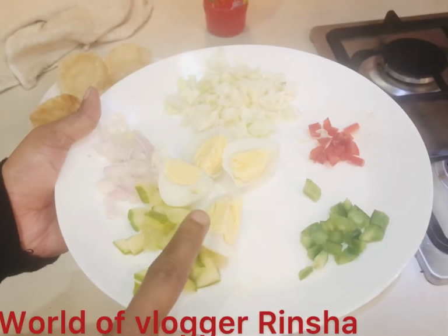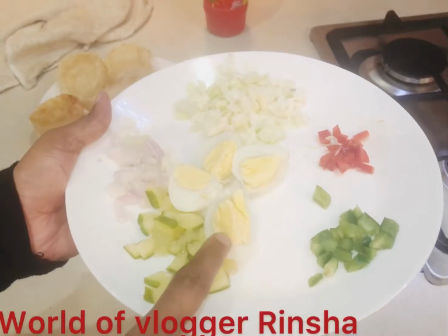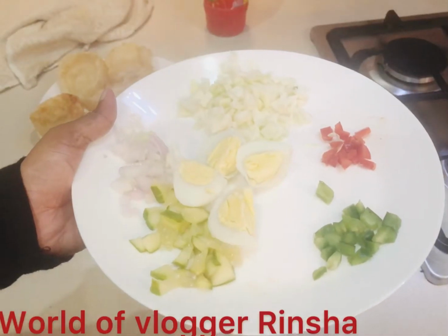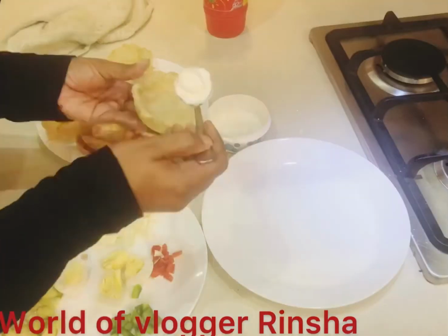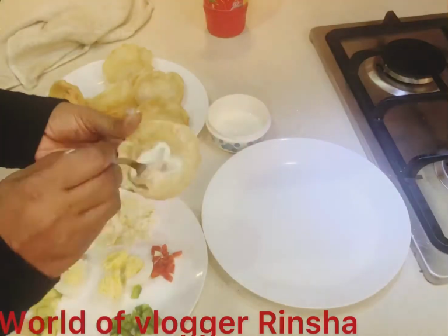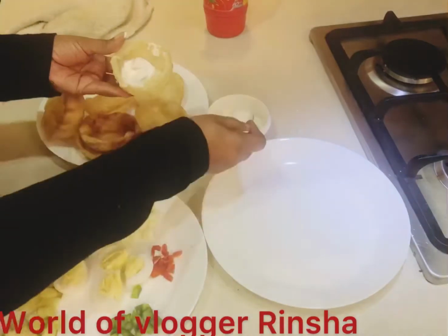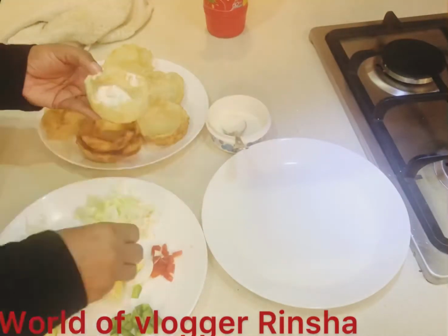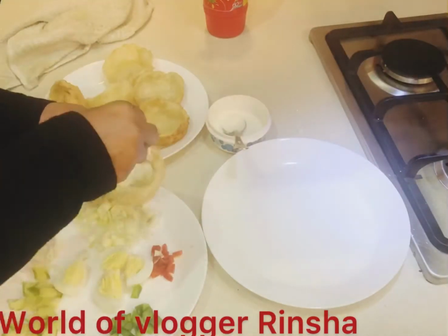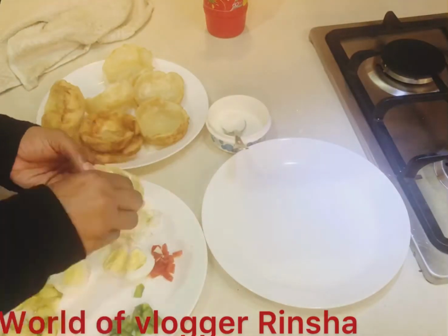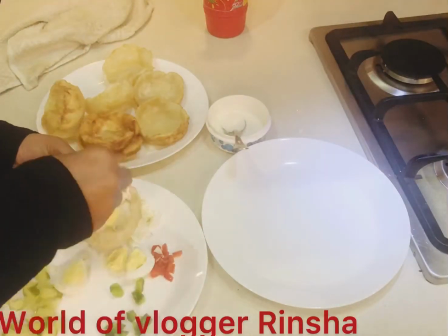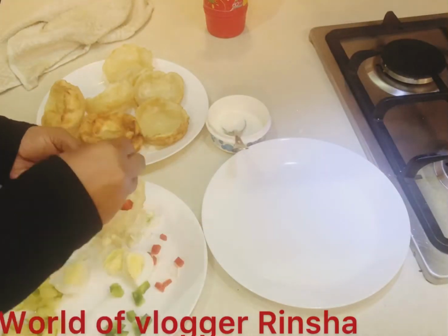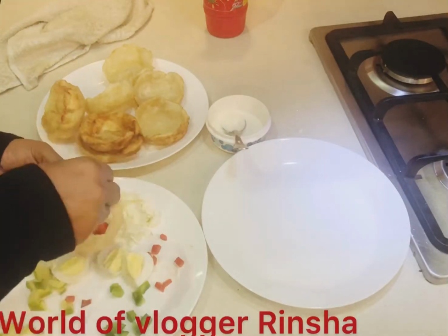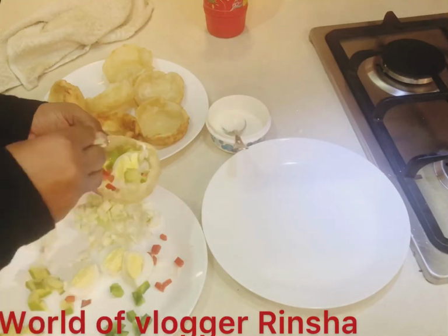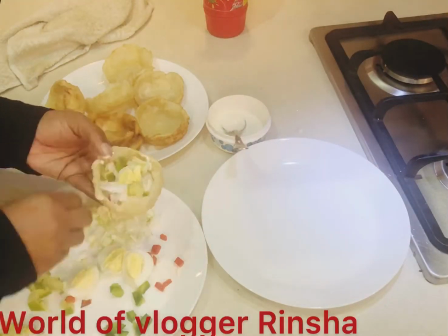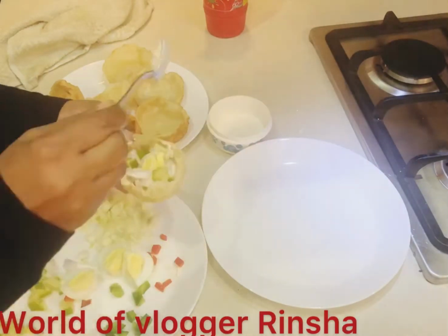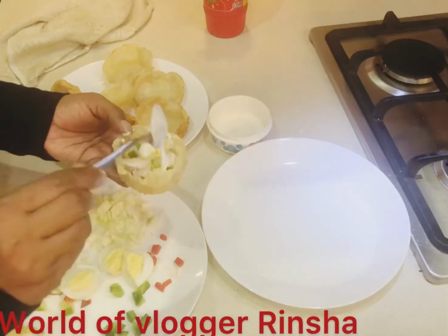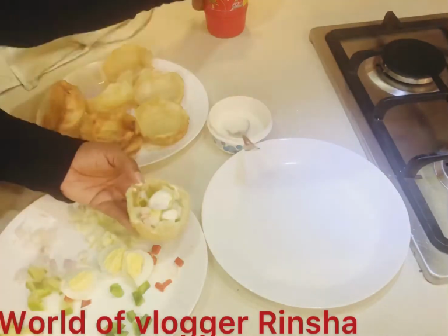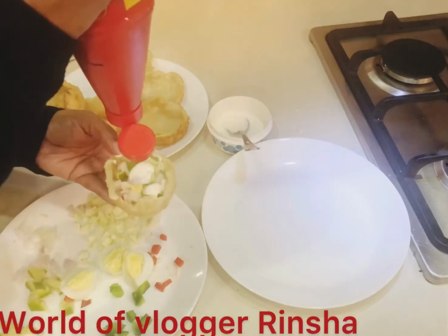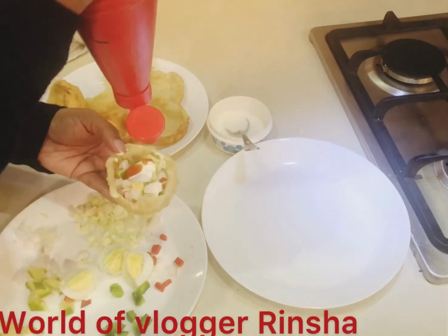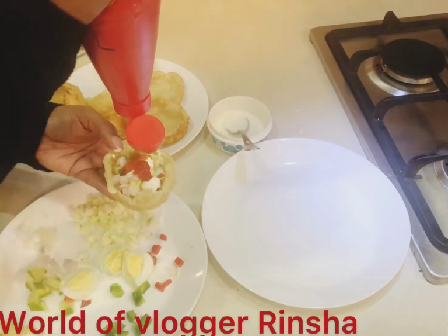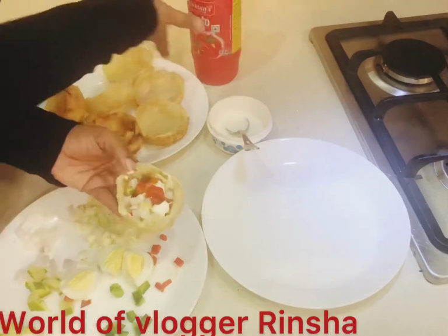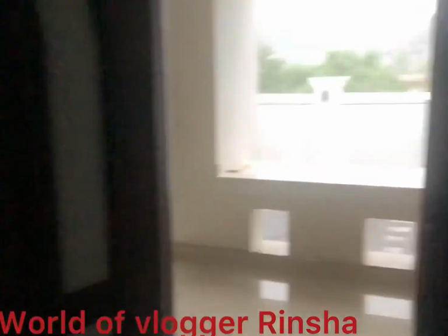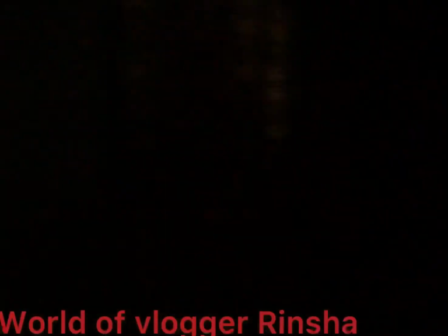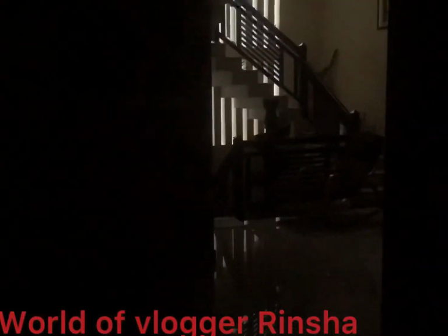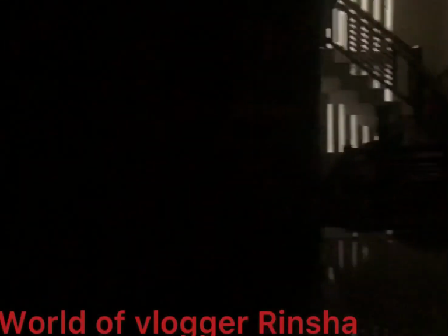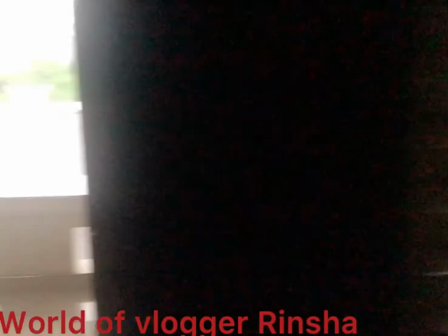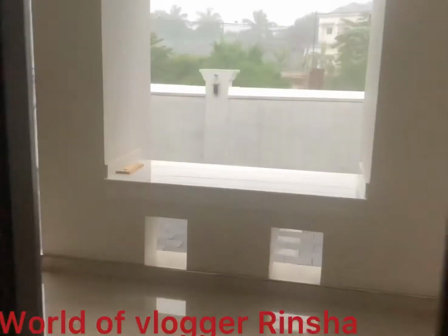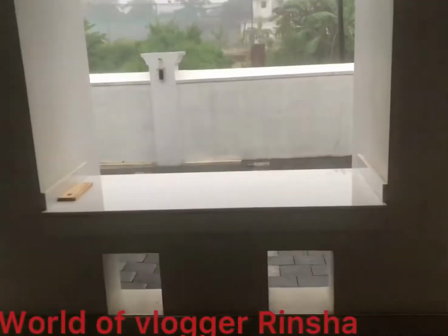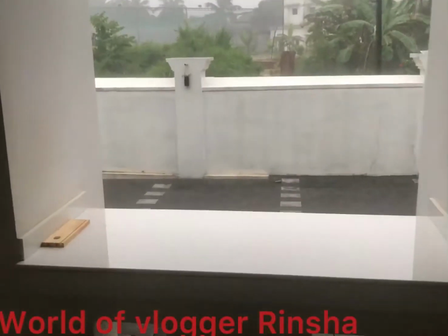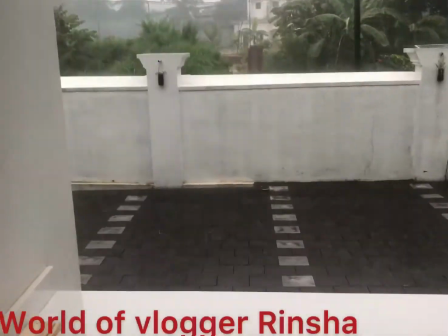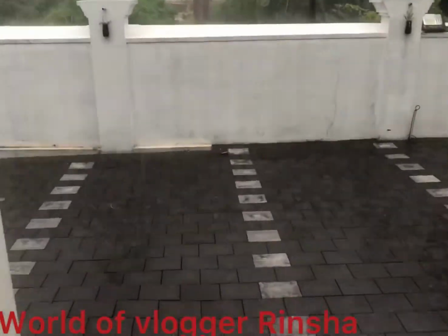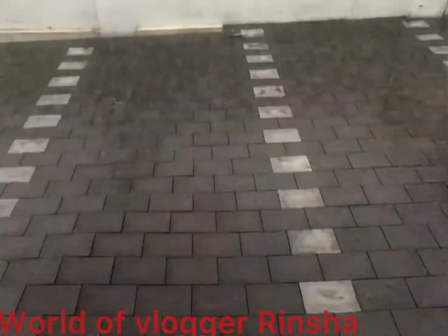We will add eggs. We will do it. Add egg.